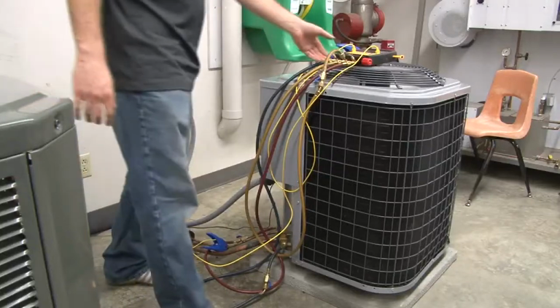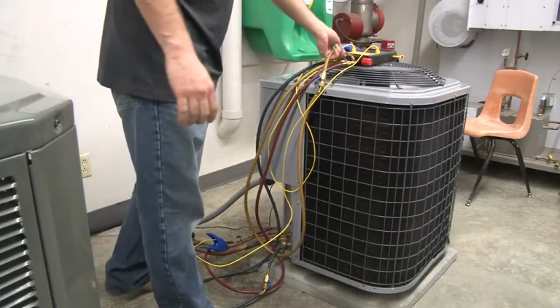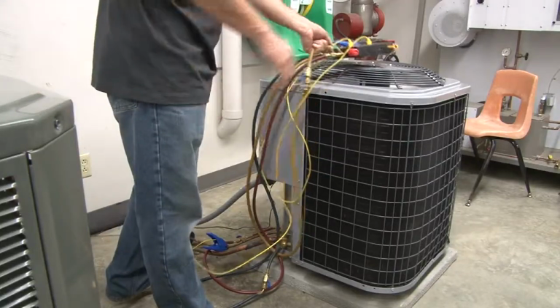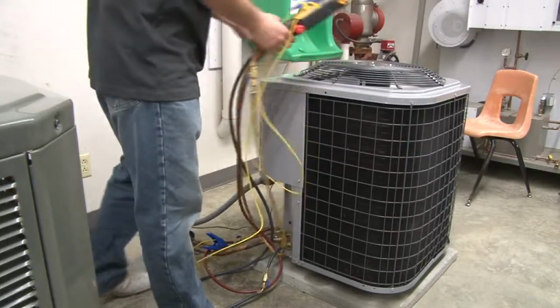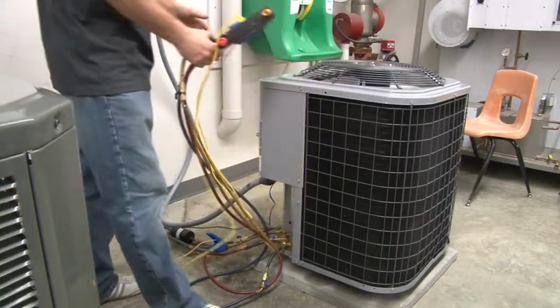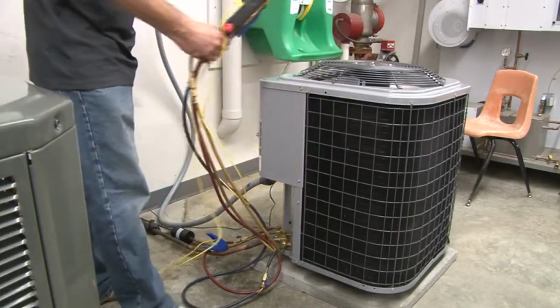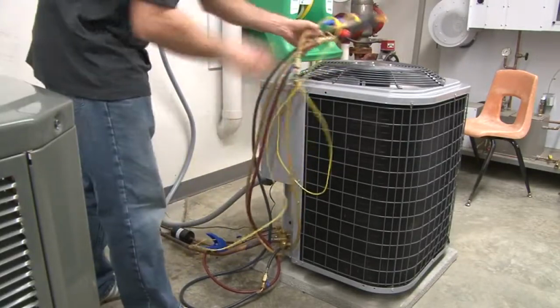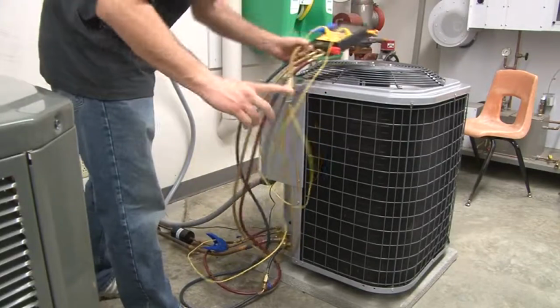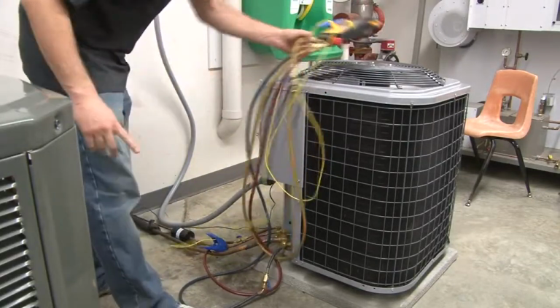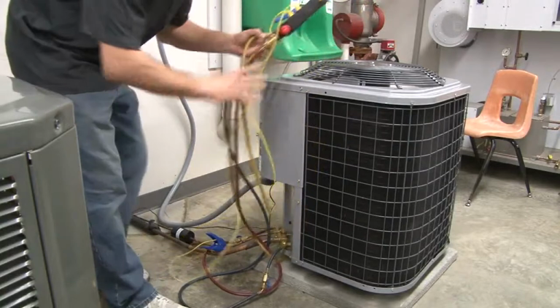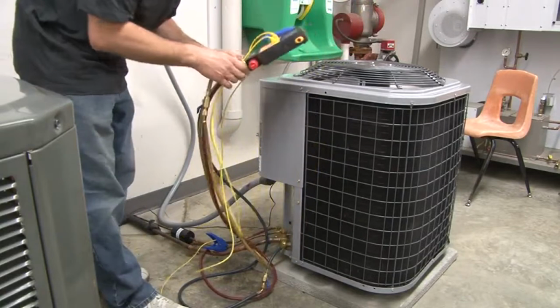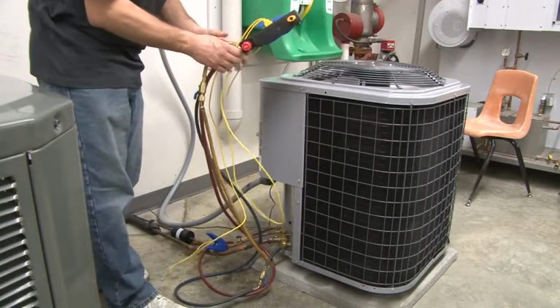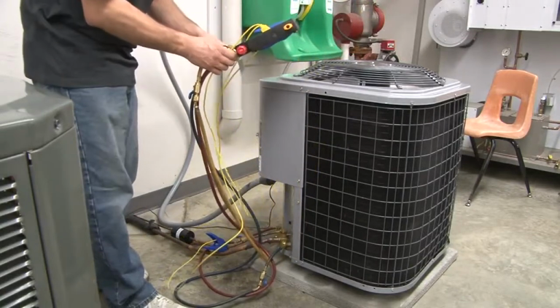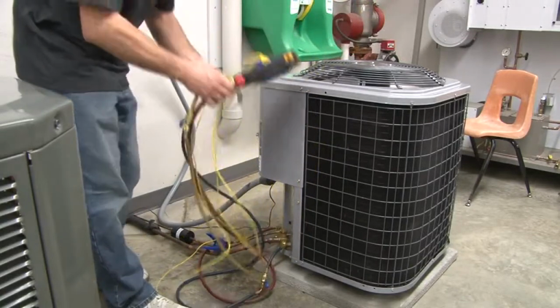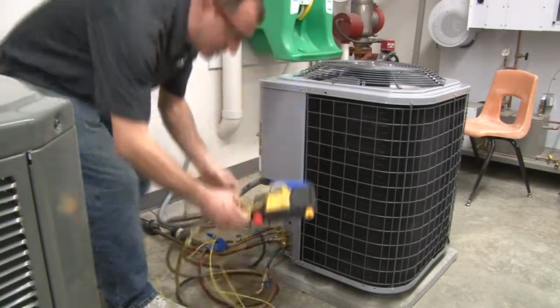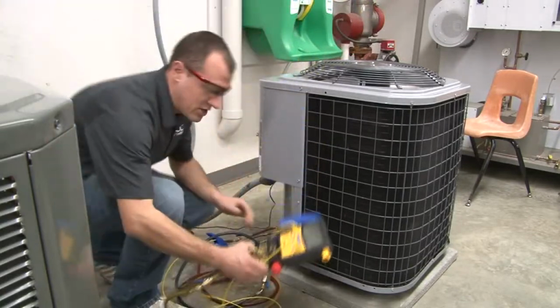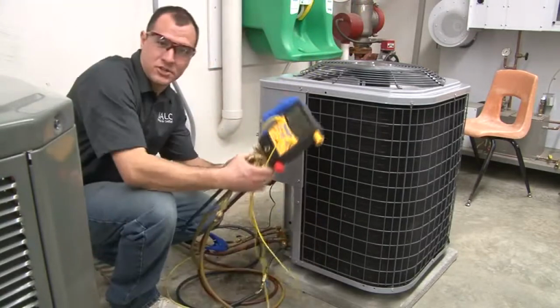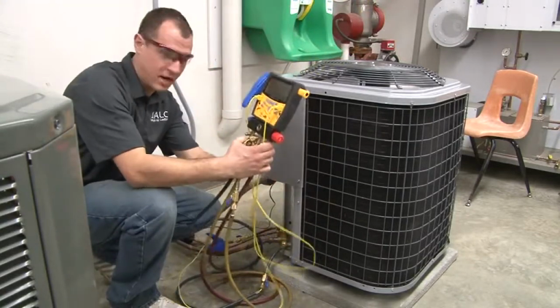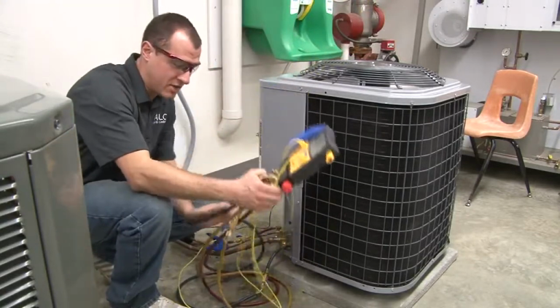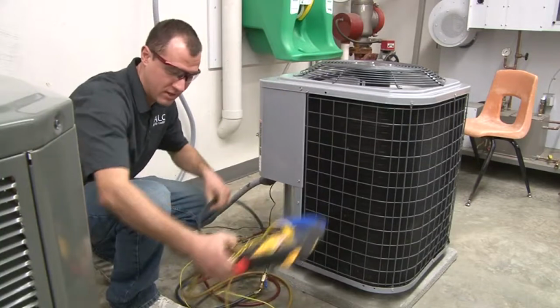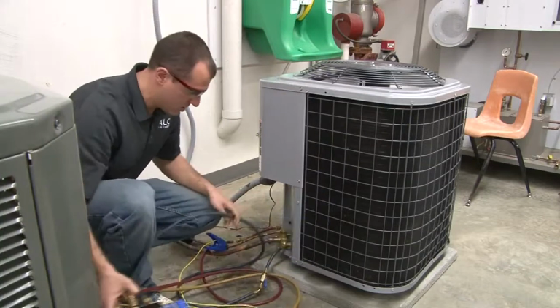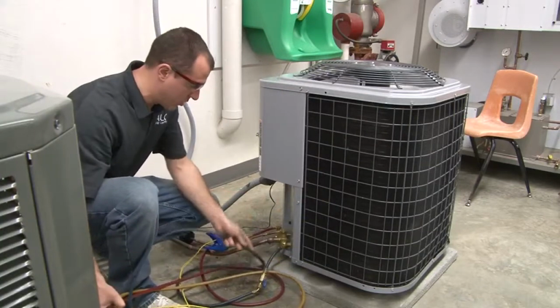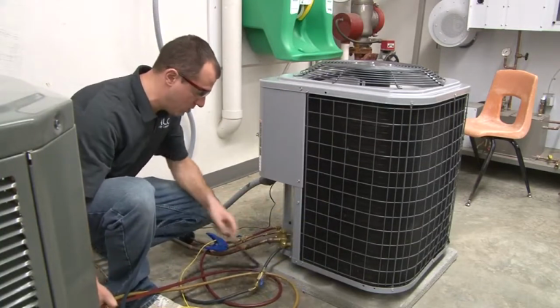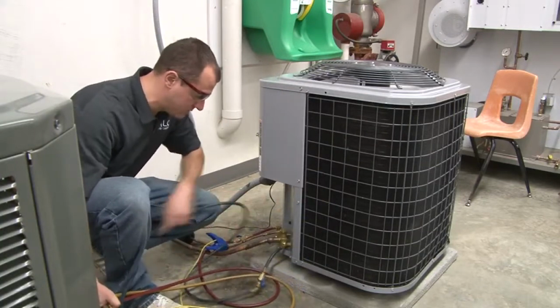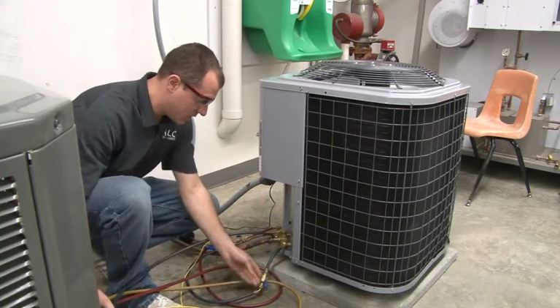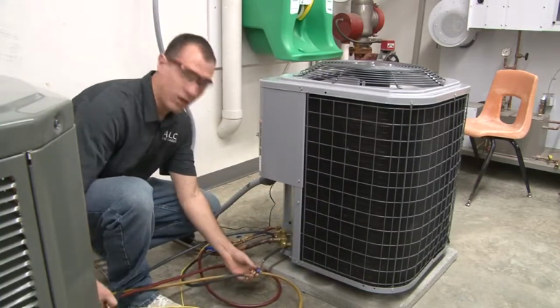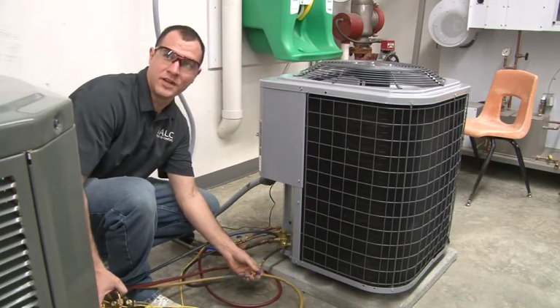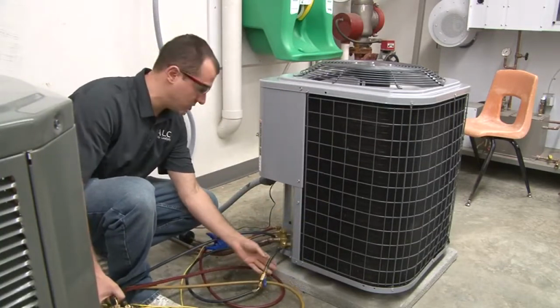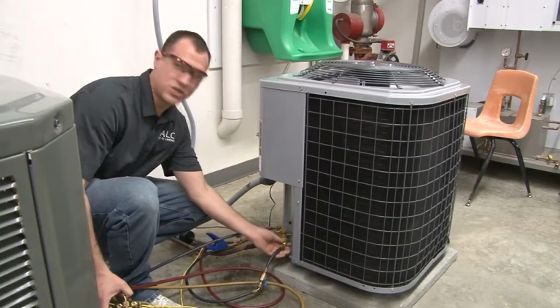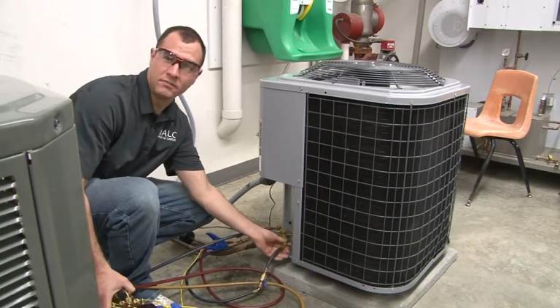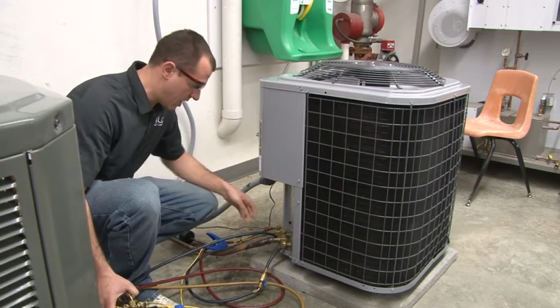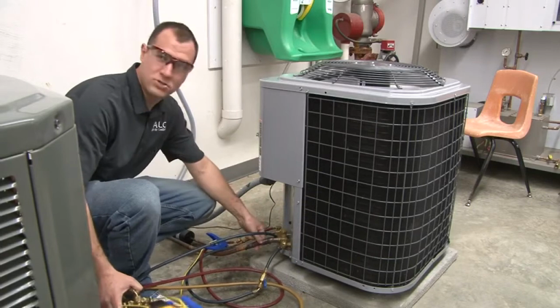What we're going to teach you in this lesson is how to properly hook up and unhook your gauges. As you can see, we've got a set of gauges here. We've got our blue hose with our low loss fitting that goes to our suction line, our low side.